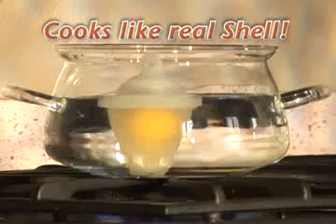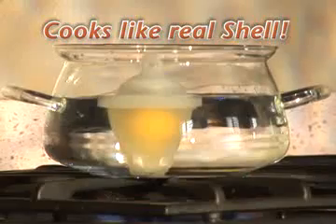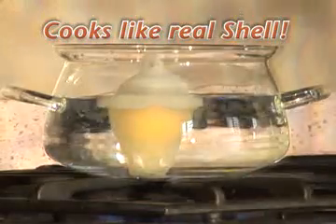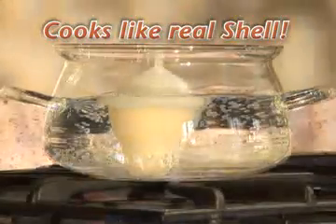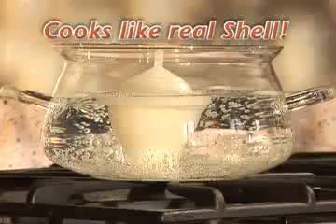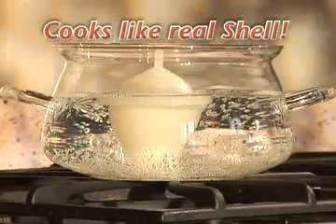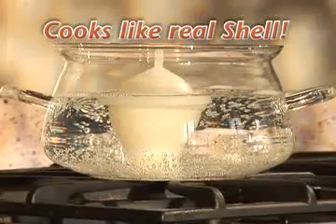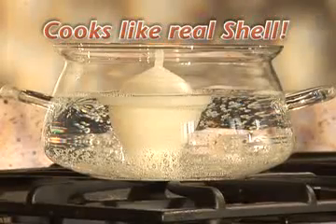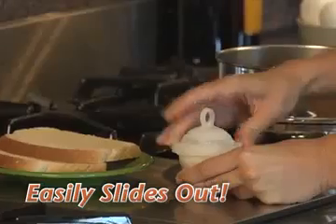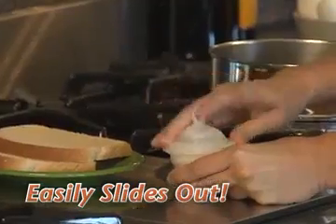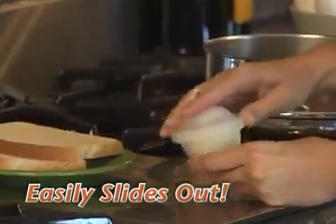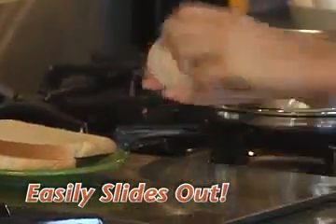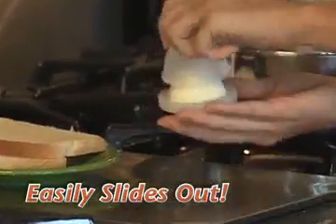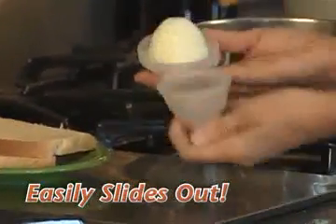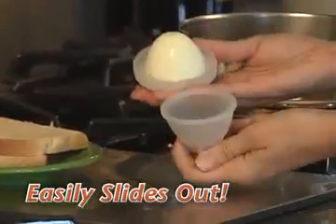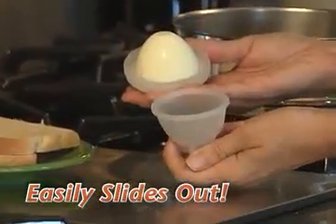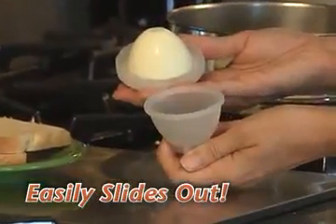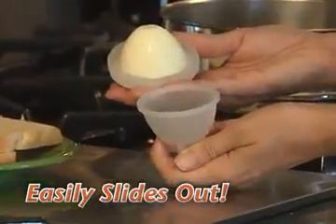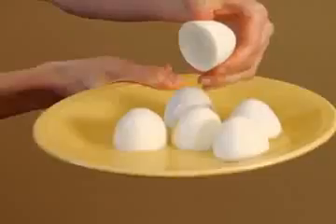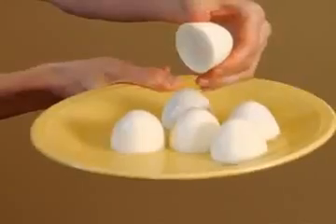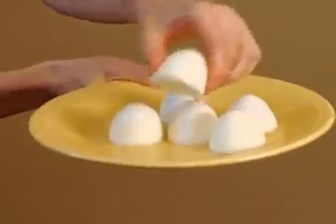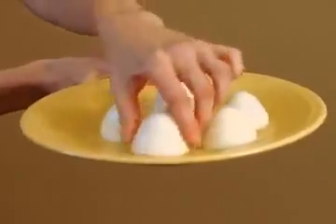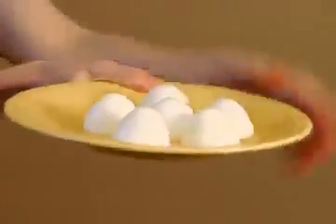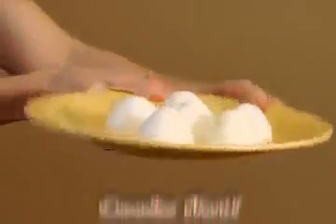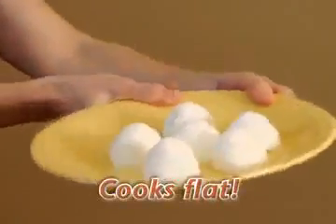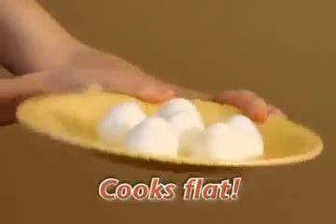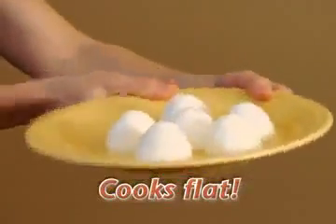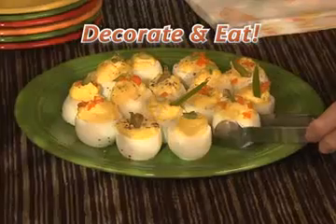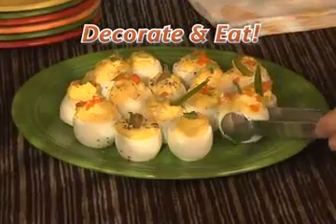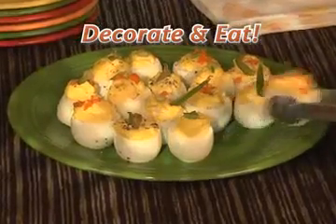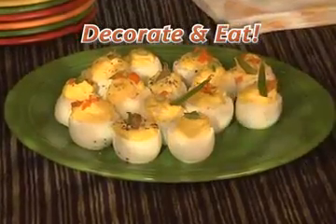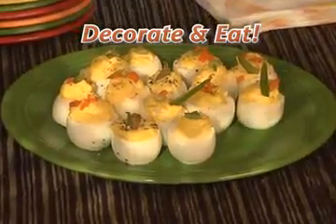Look inside. Eggies cook your eggs just like a real shell, and the non-stick interior means the egg slides right out when you're done. Because Eggies cook flat on the bottom, they're easier to decorate and eat.